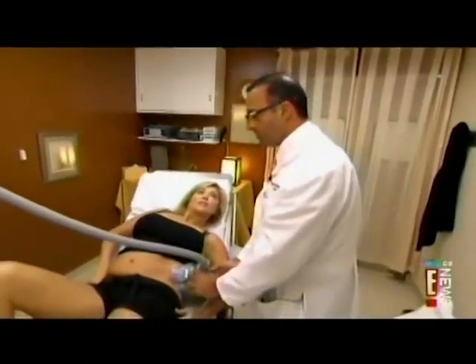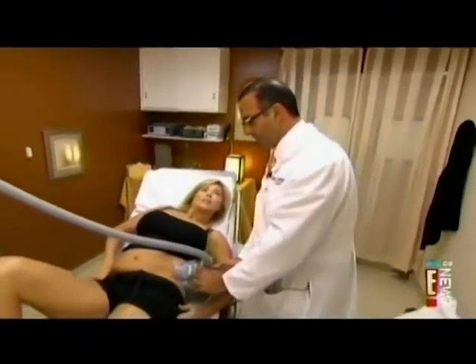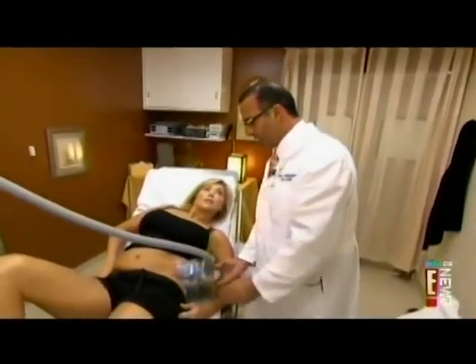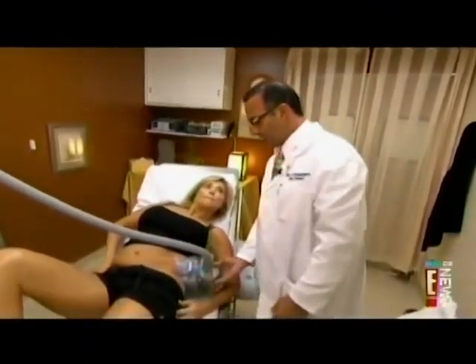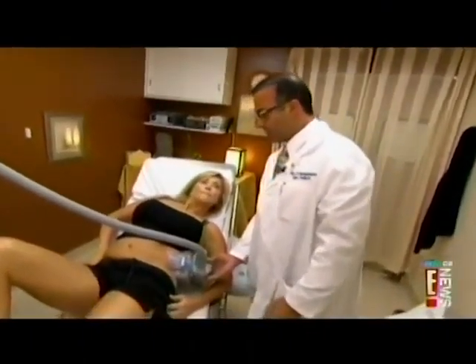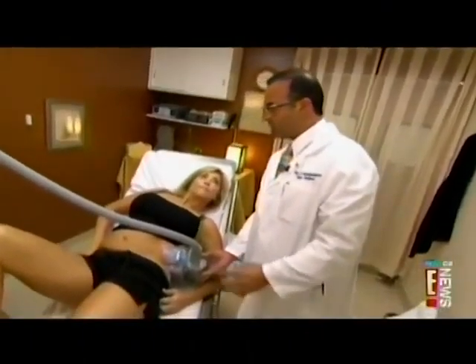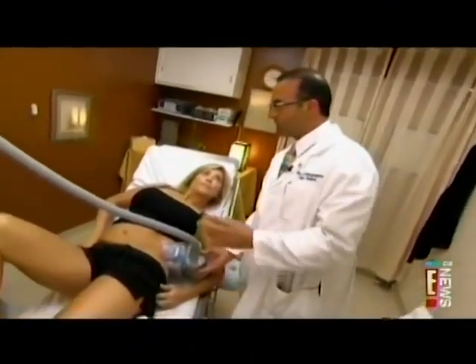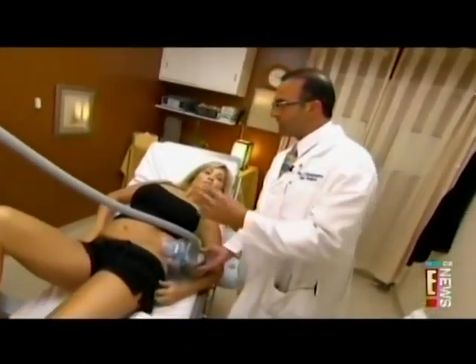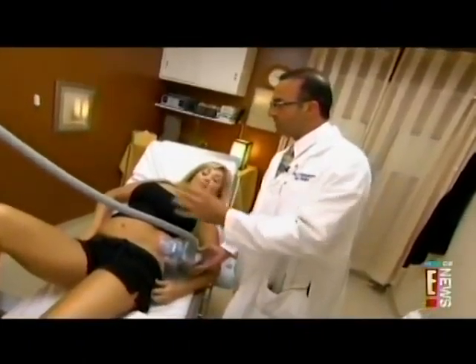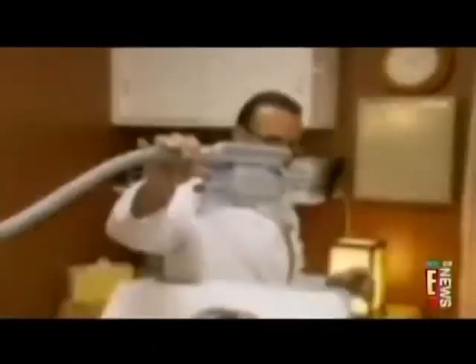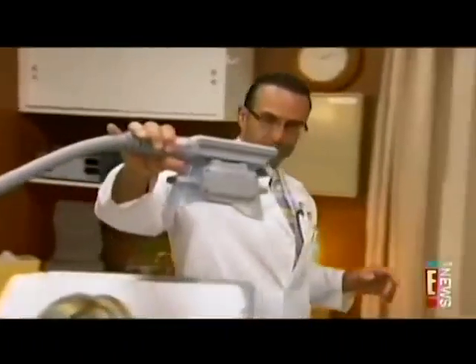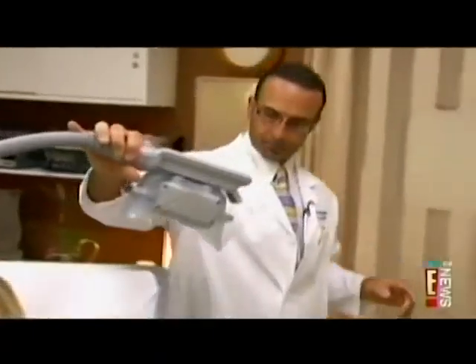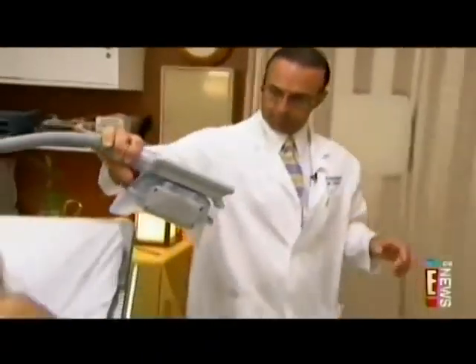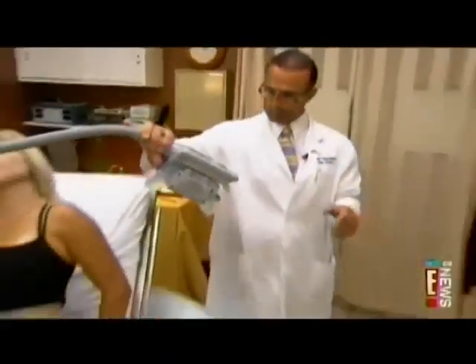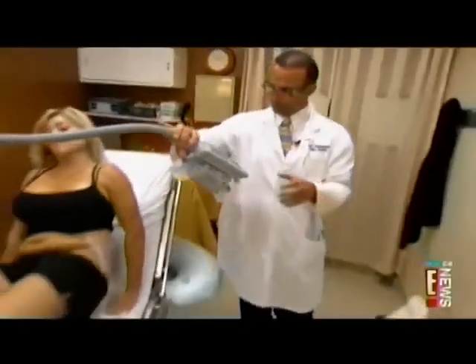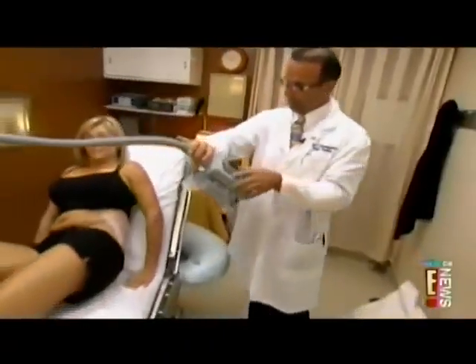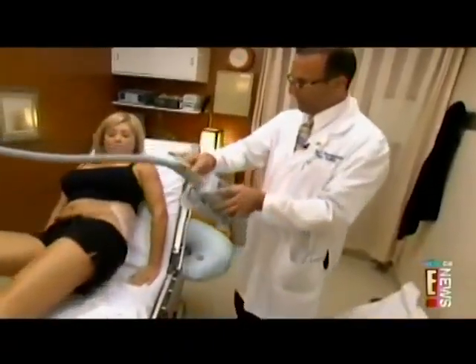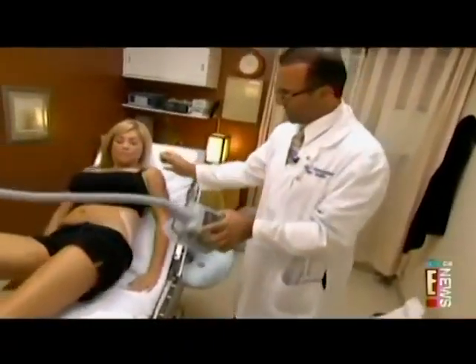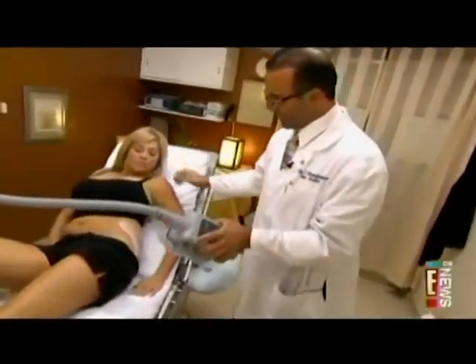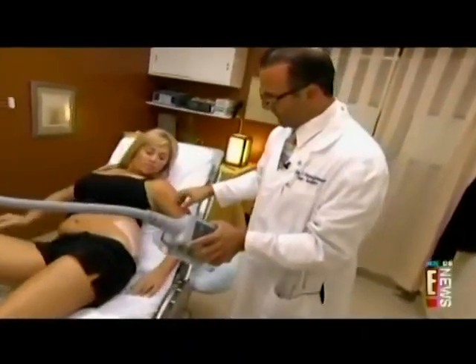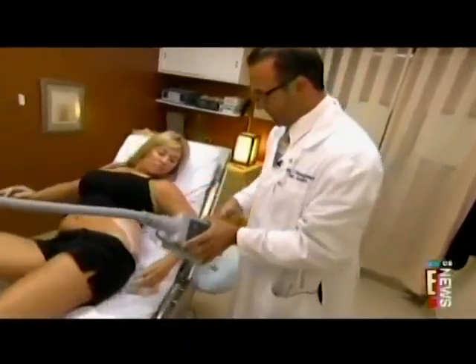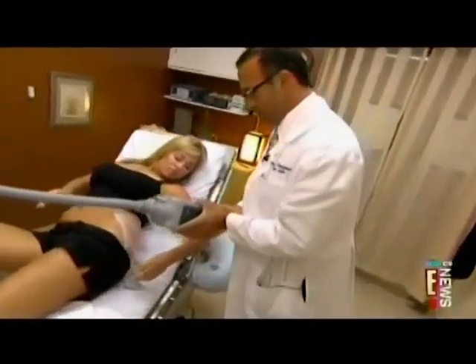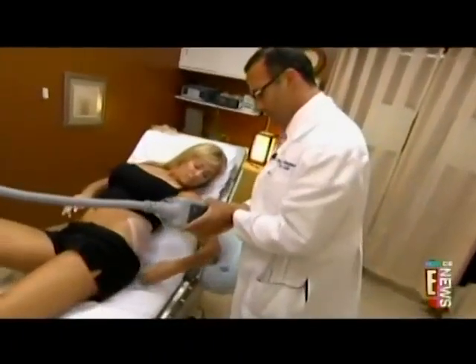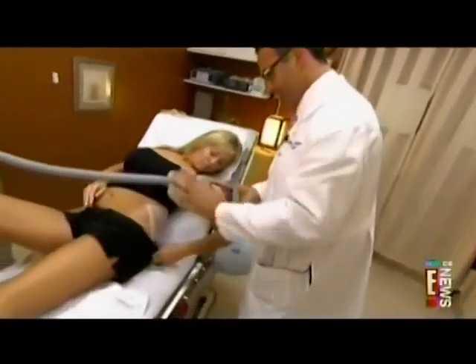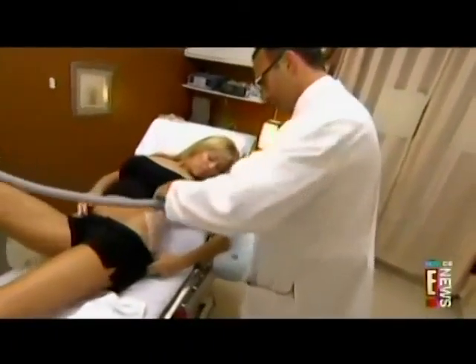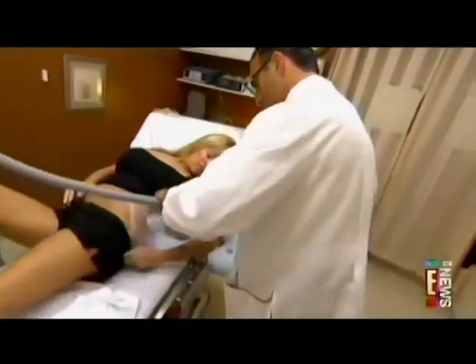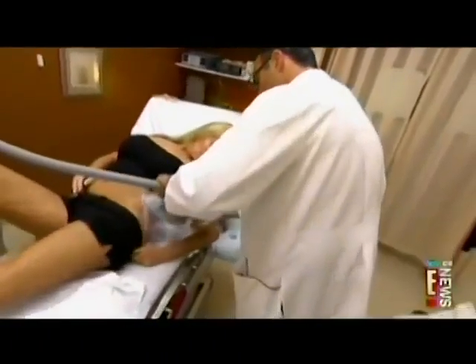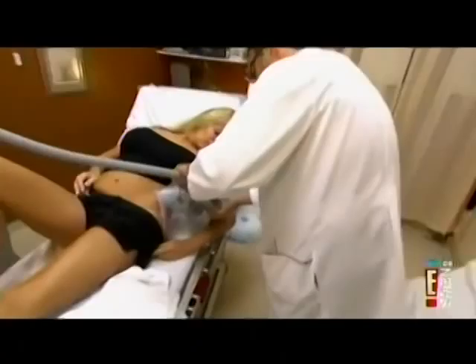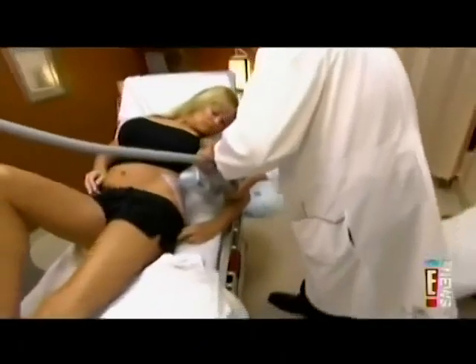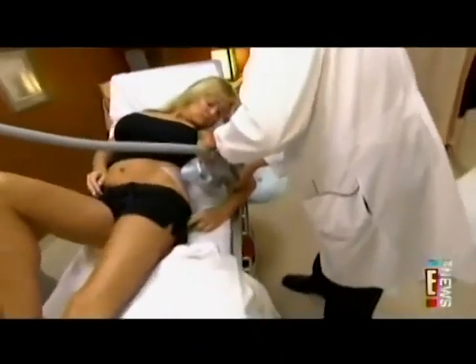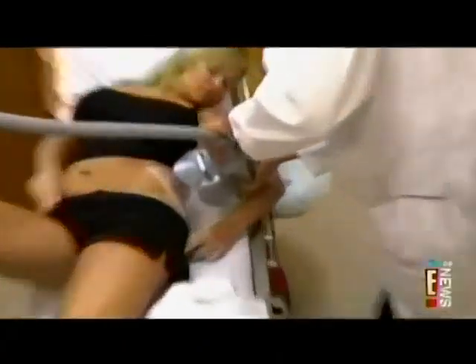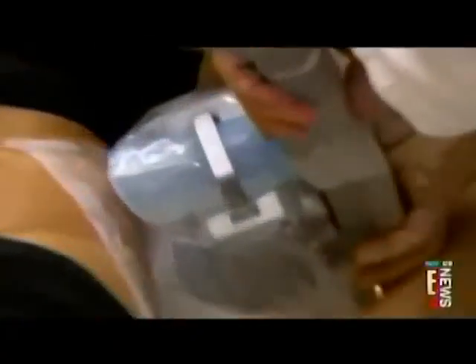So what you're going to feel is a little bit of a cool sensation. CoolSculpting by Zeltiq has been approved by the FDA. Dr. Farjad Veruzampoor uses it in his Beverly Hills office.